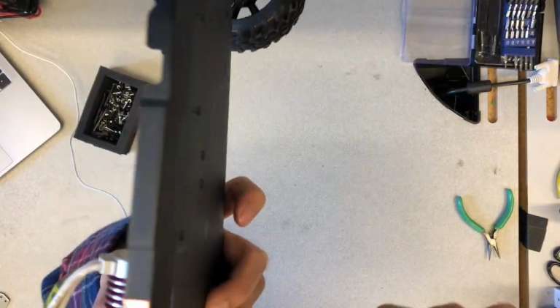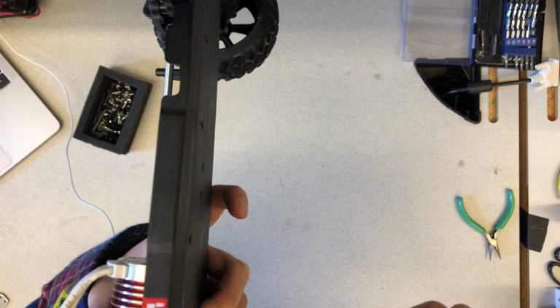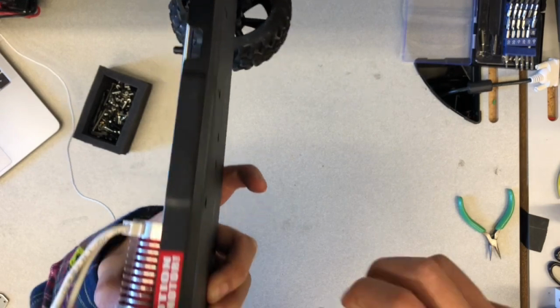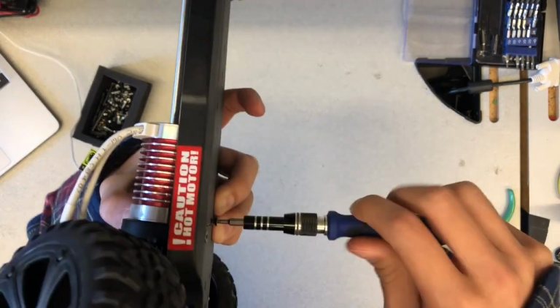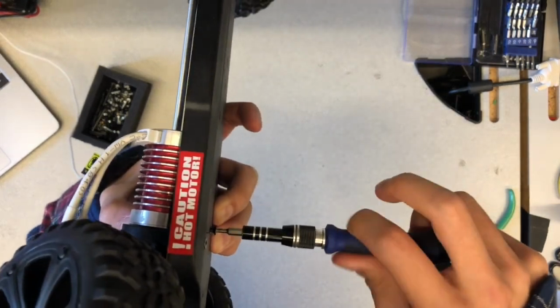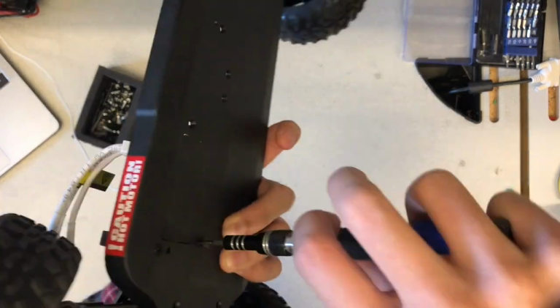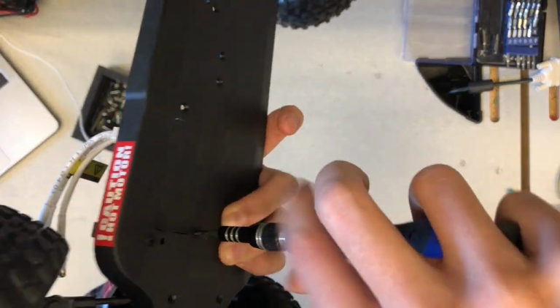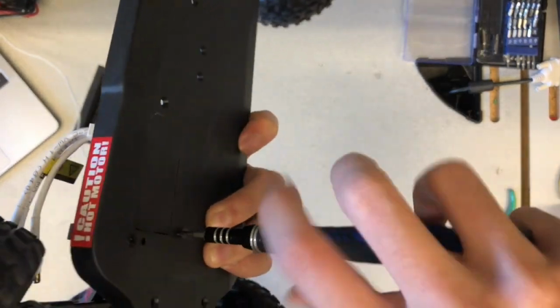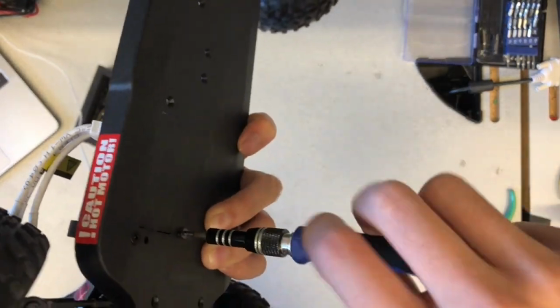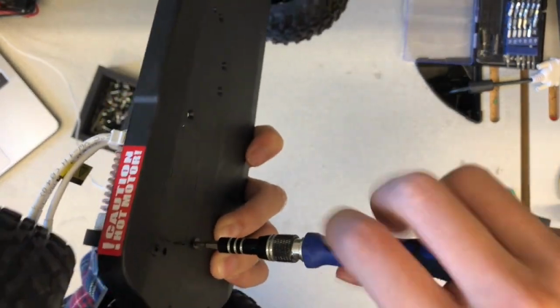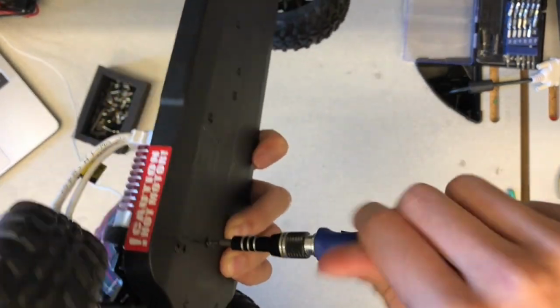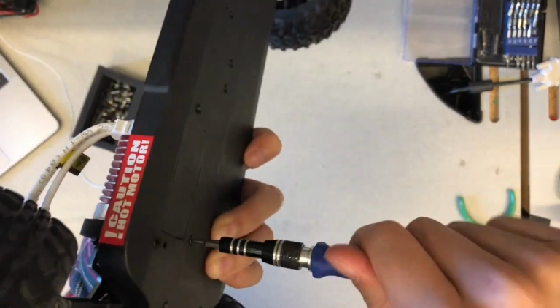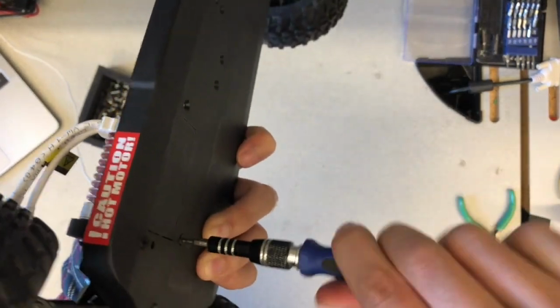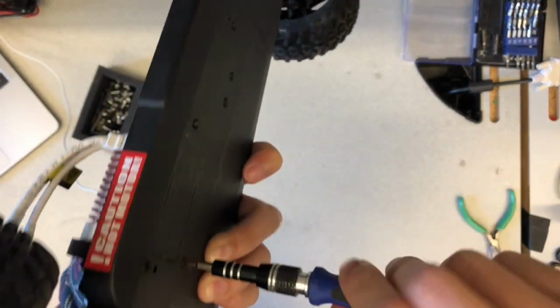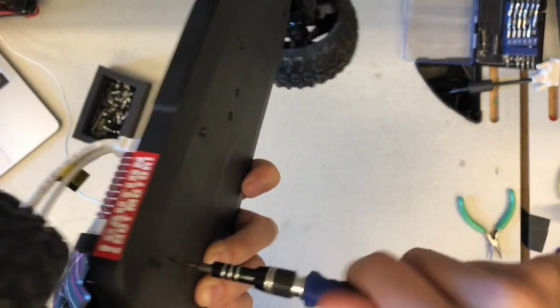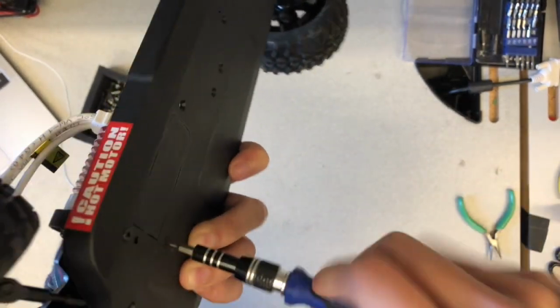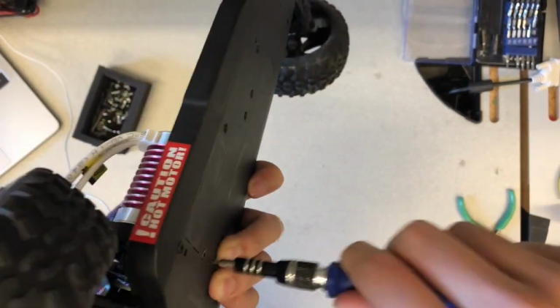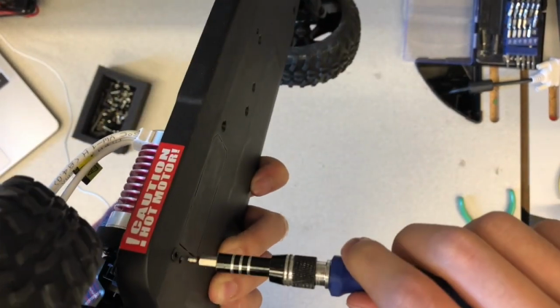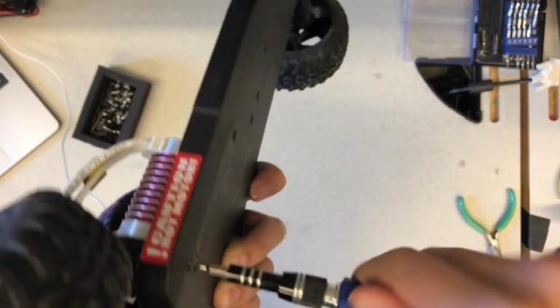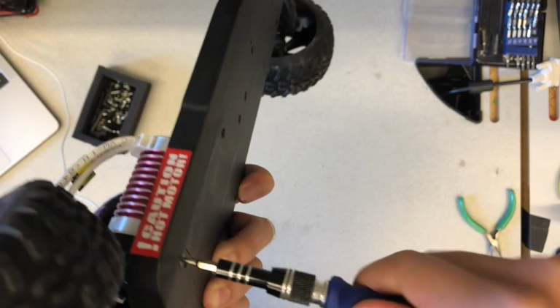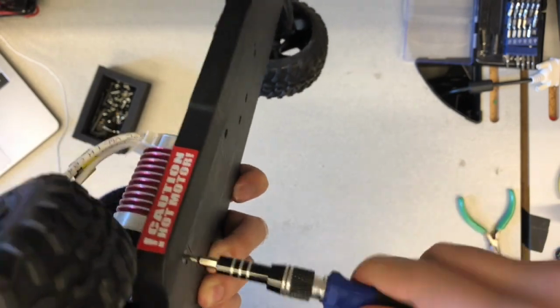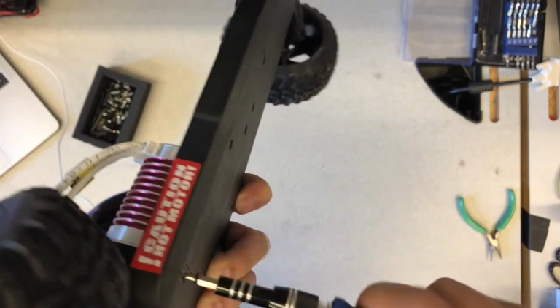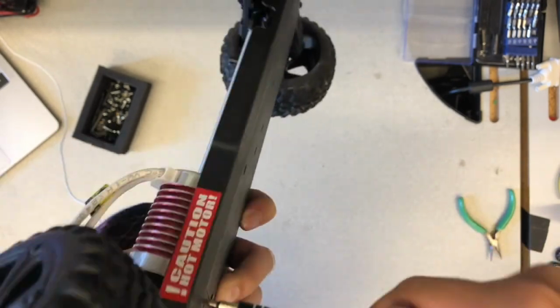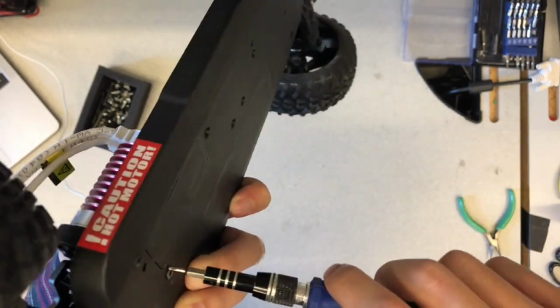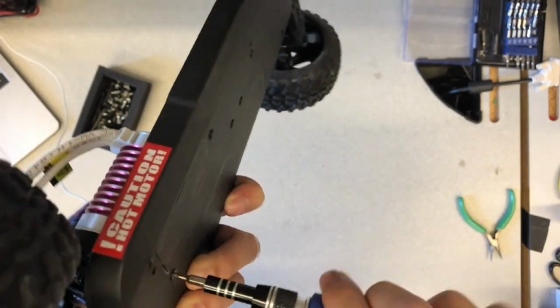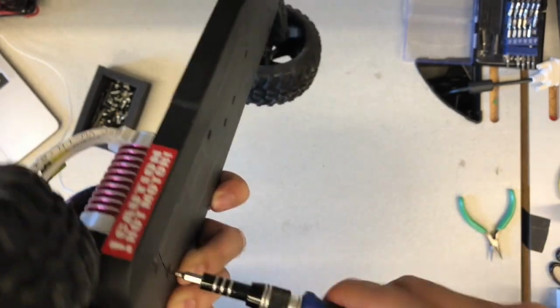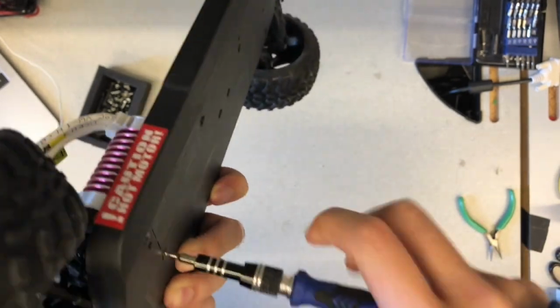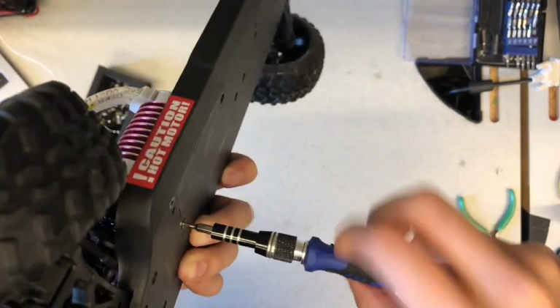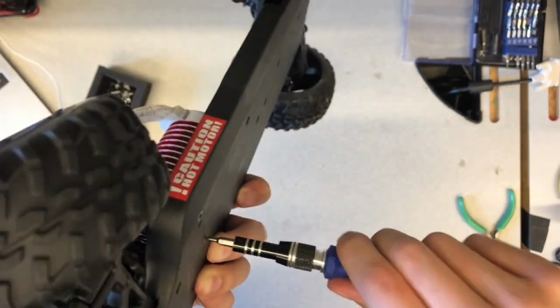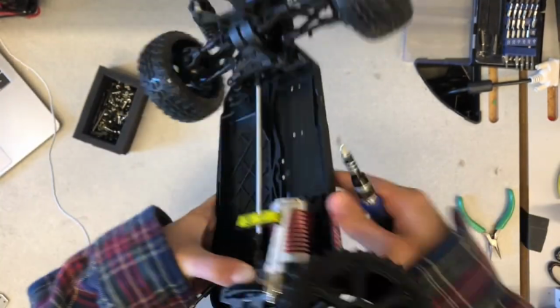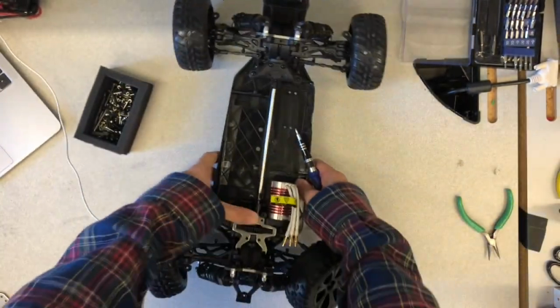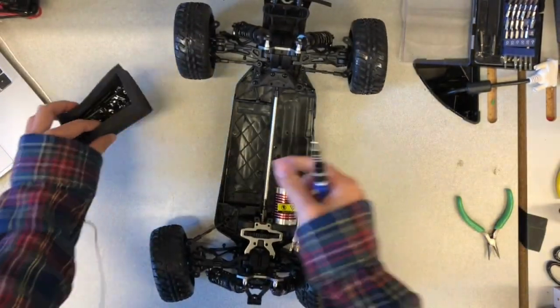Flip the car onto its side and reinsert the 3 screws that fasten the motor mount to the chassis. This ensures that the drive shaft will stay in place.